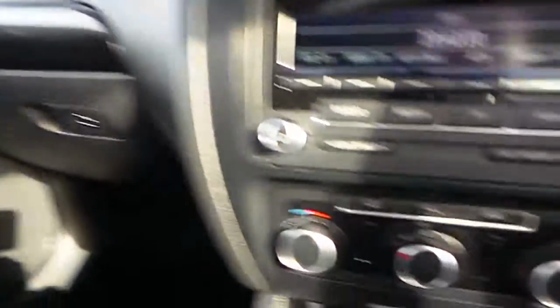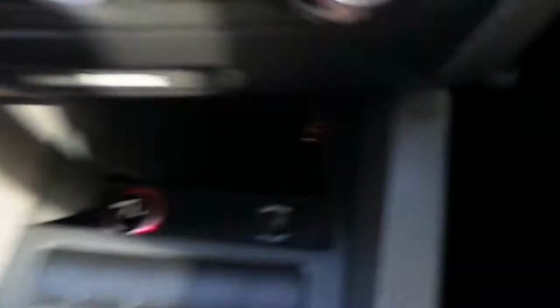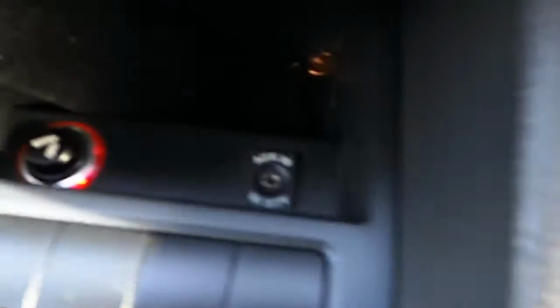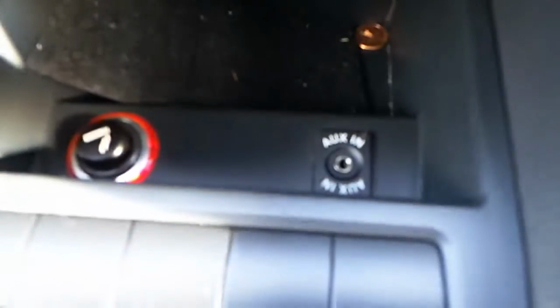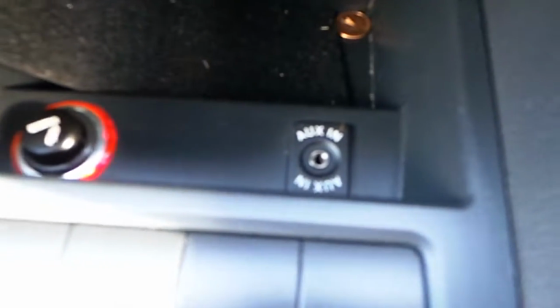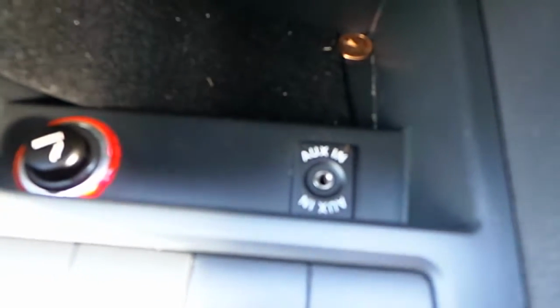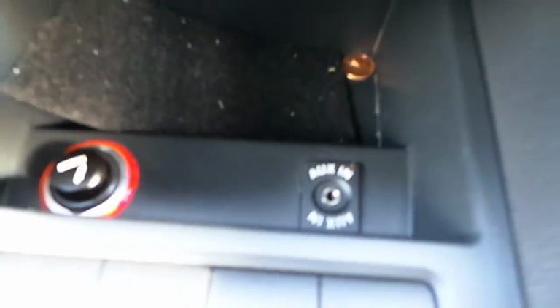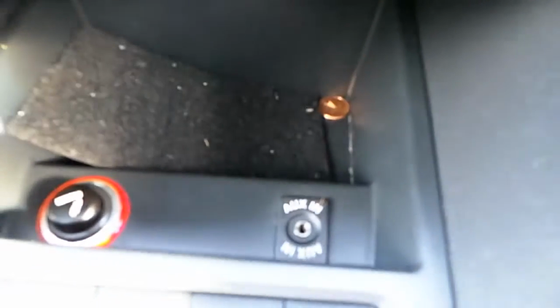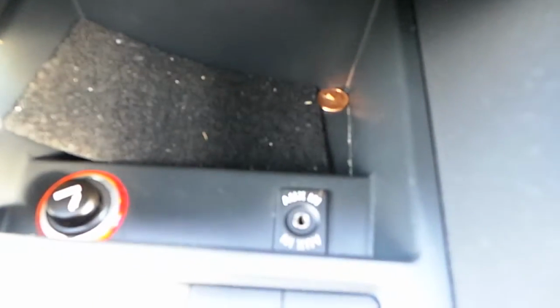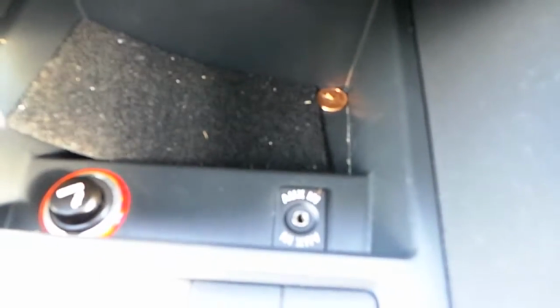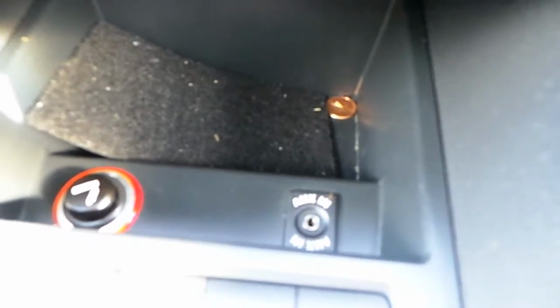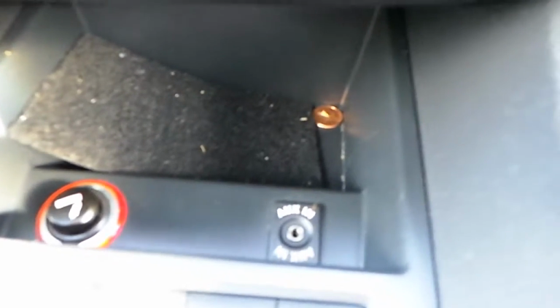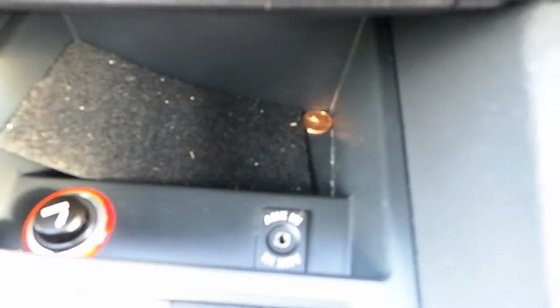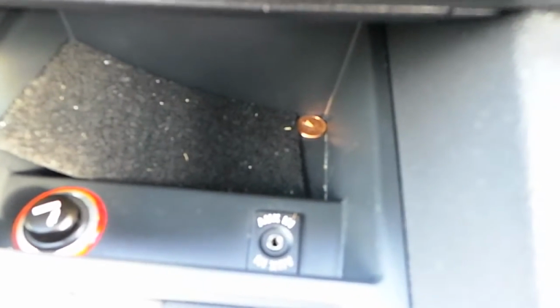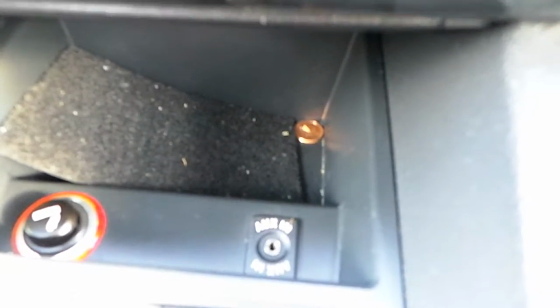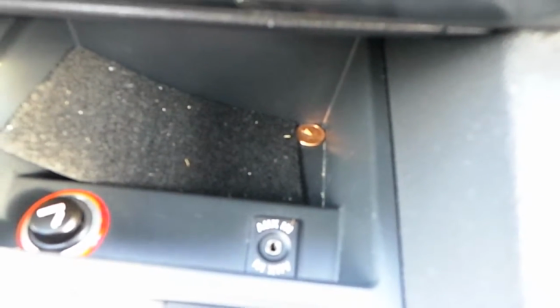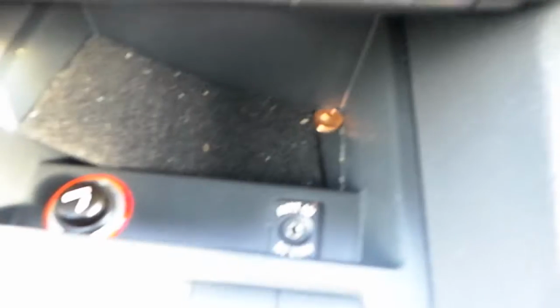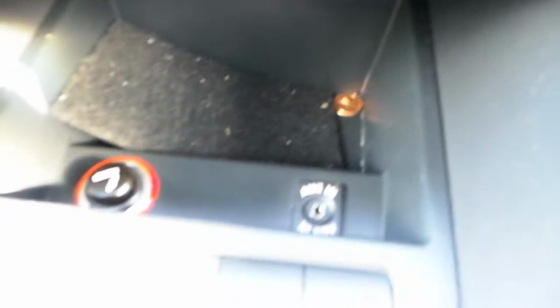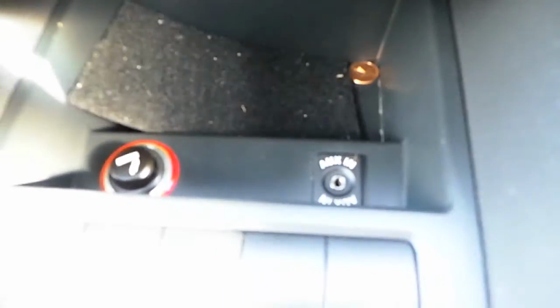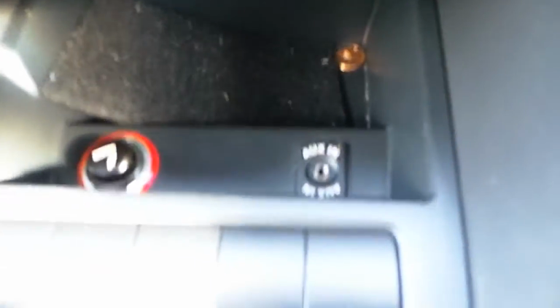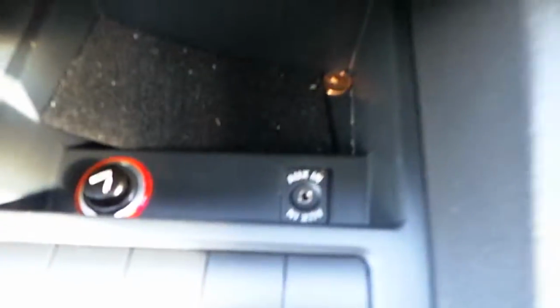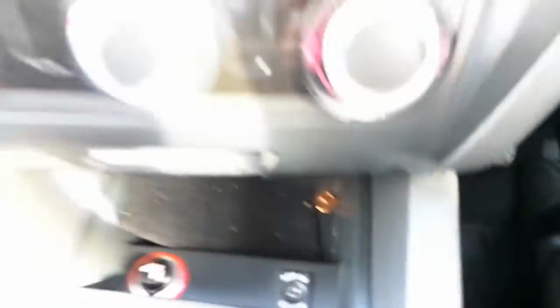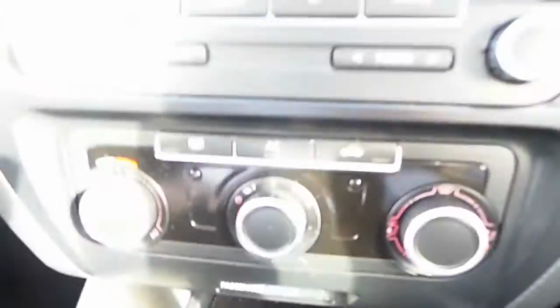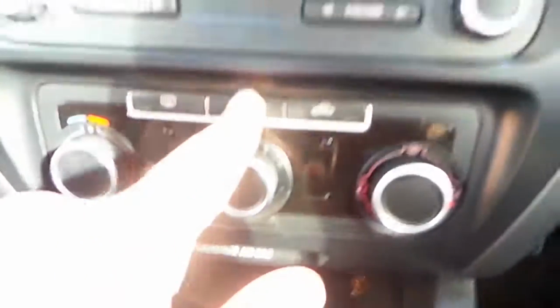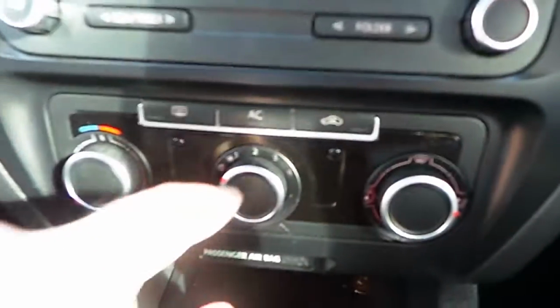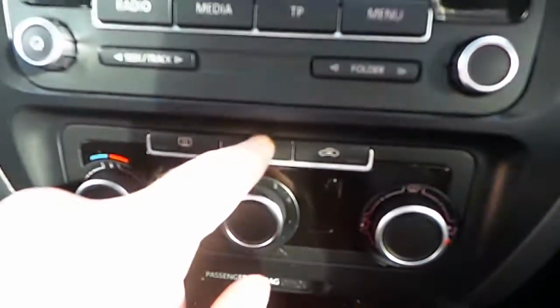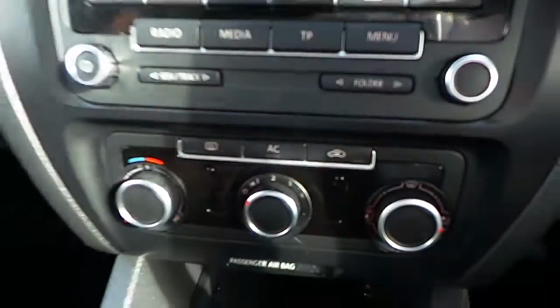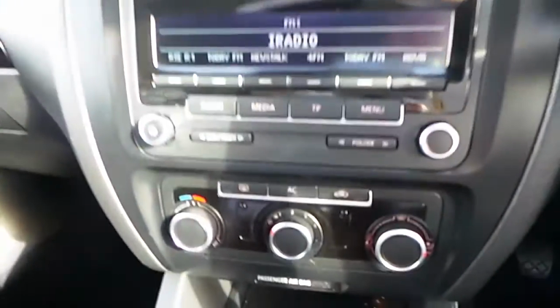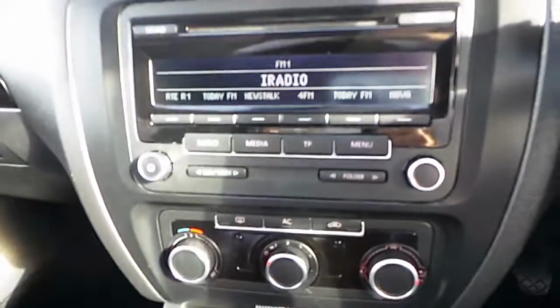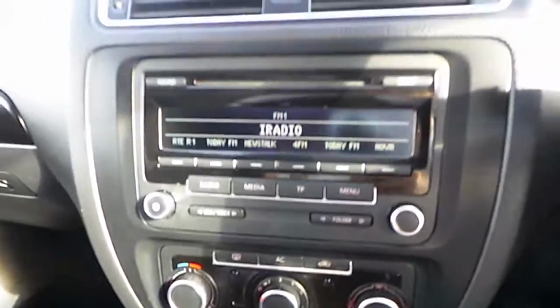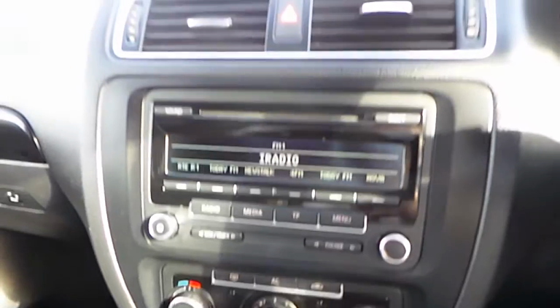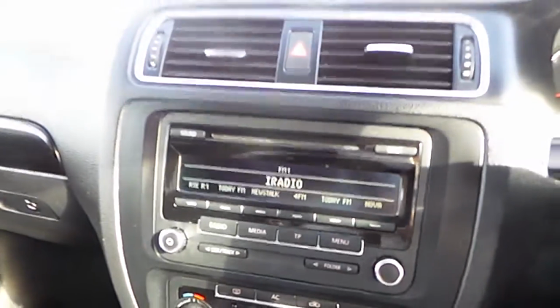You can also see down here you've got an aux cable, which allows you to plug in your iPod, iPhone, iPad, or any MP3 device. You've also got air conditioning, which is essential on hot days during the summer, like today.